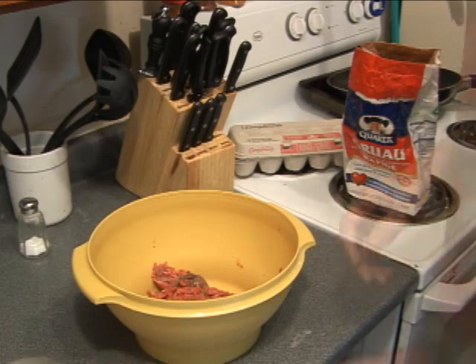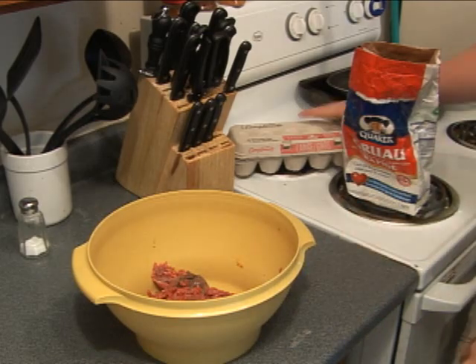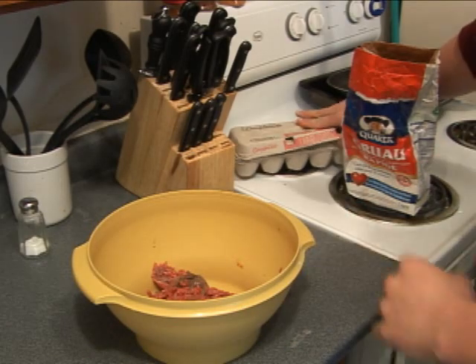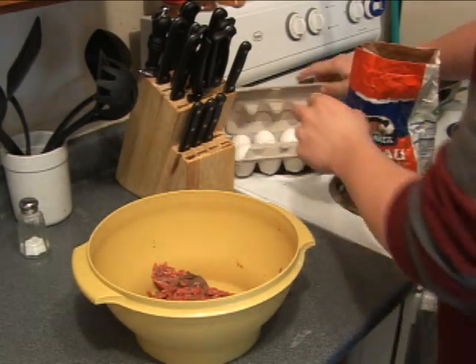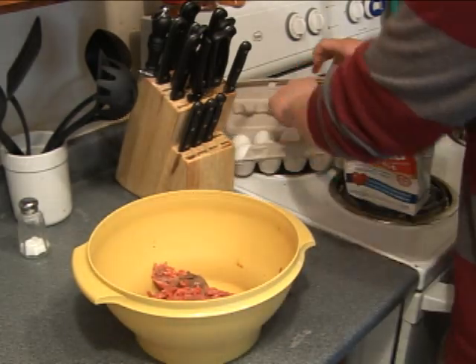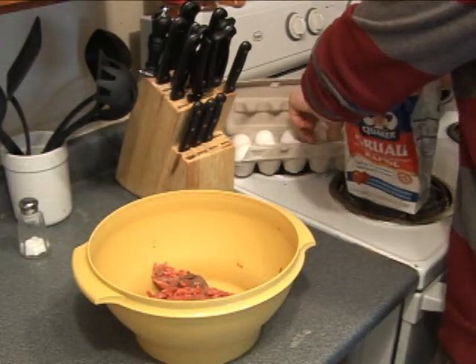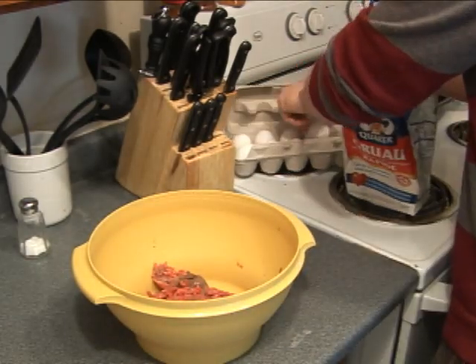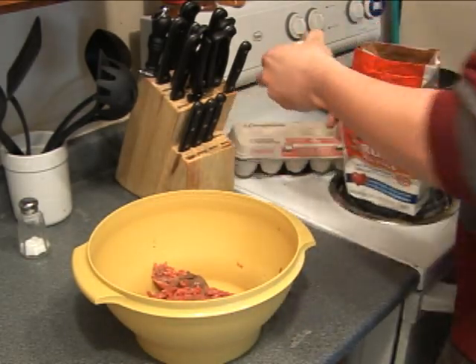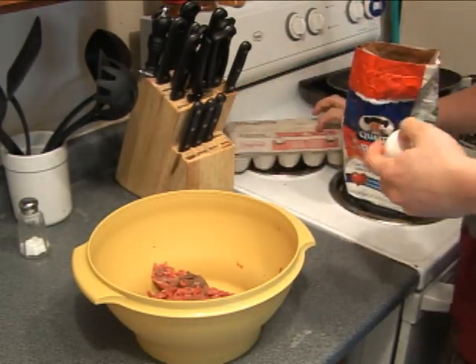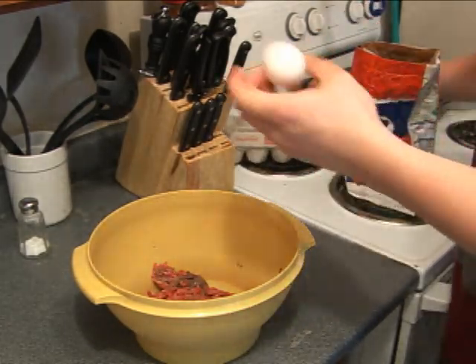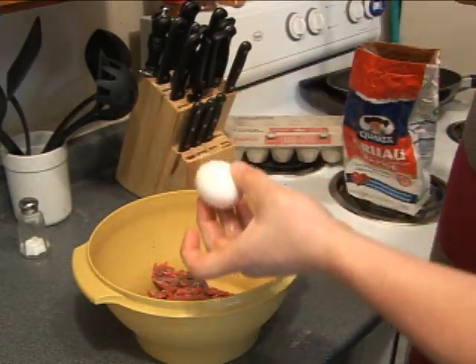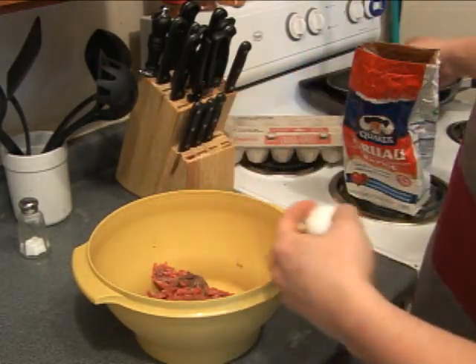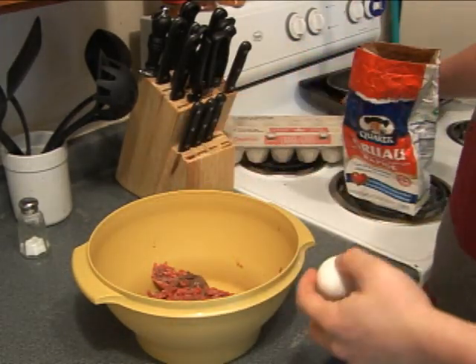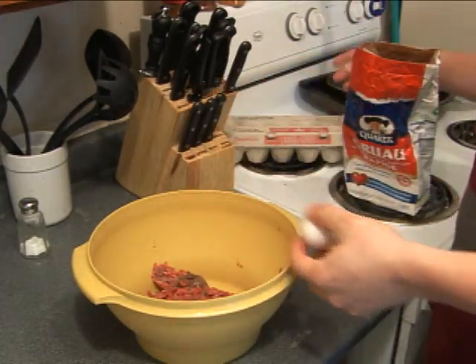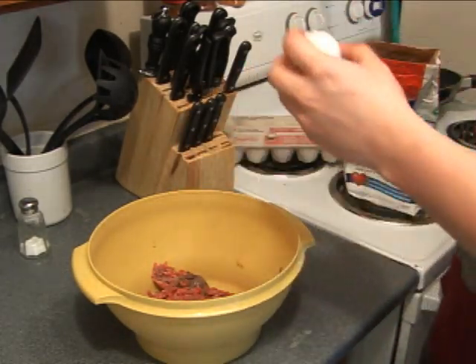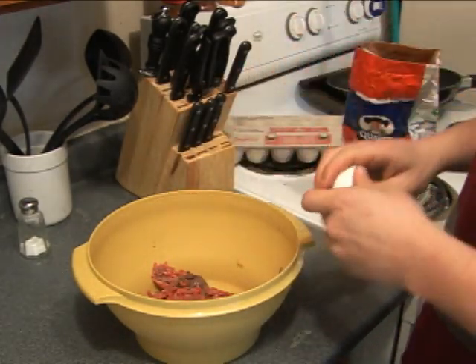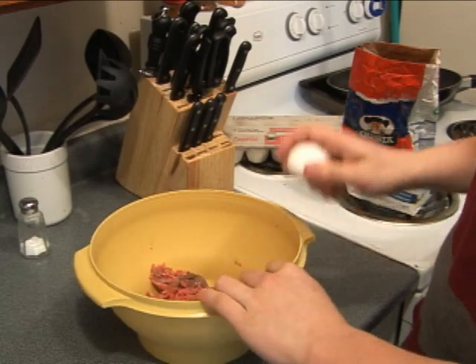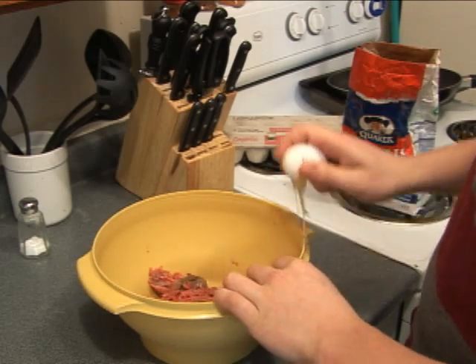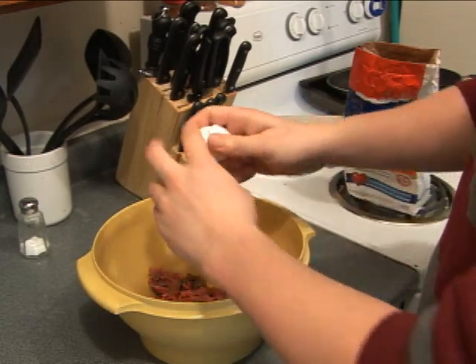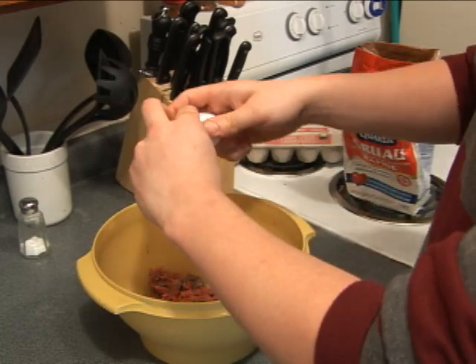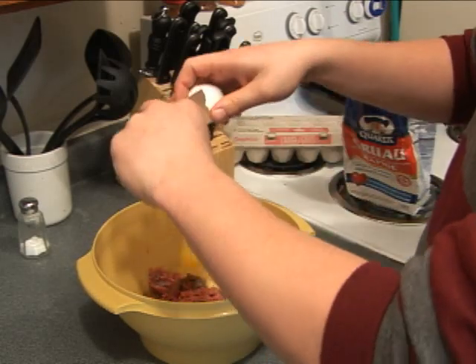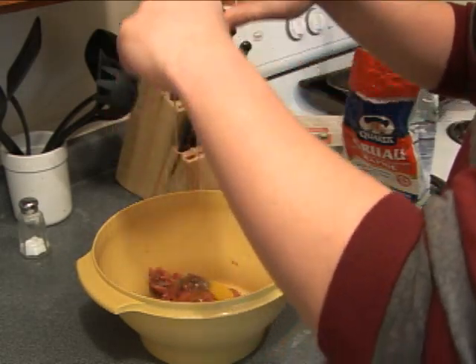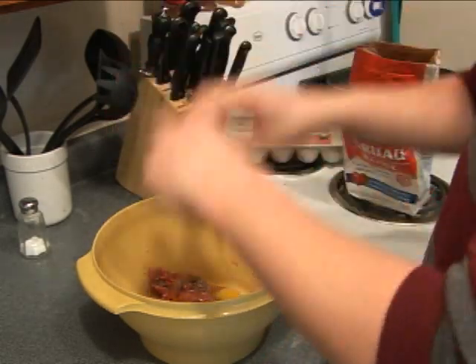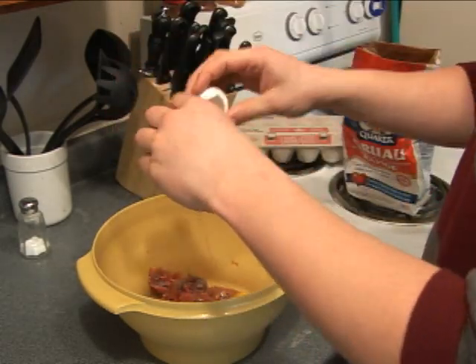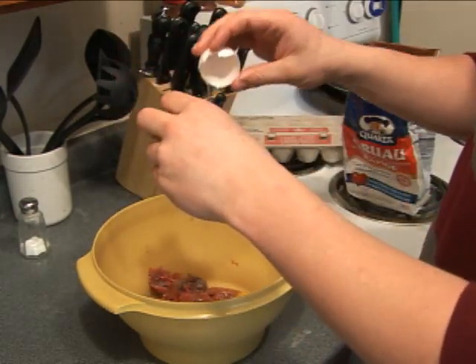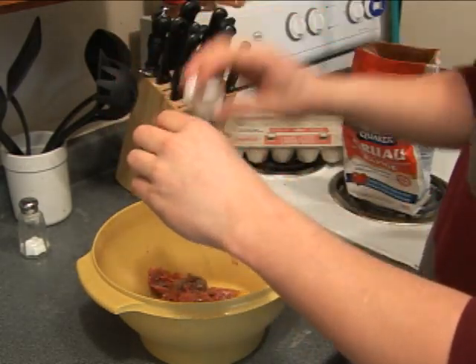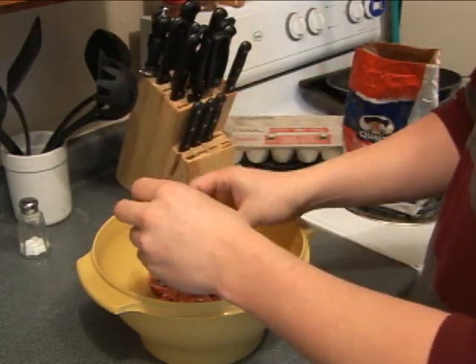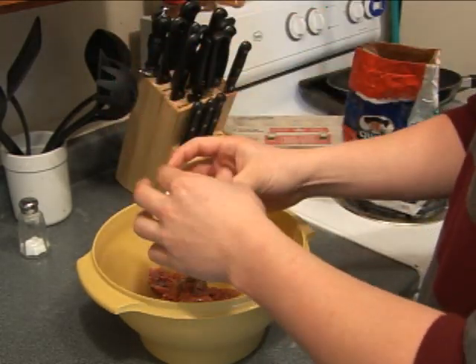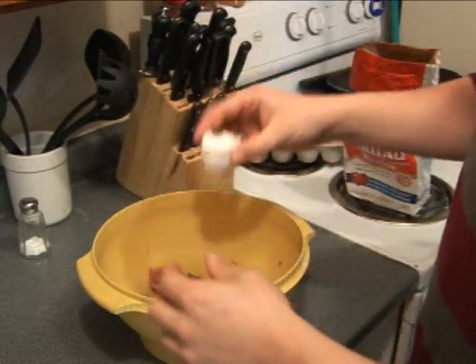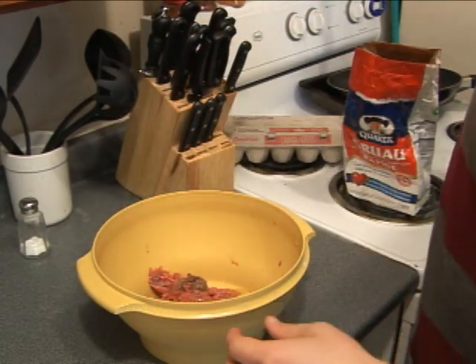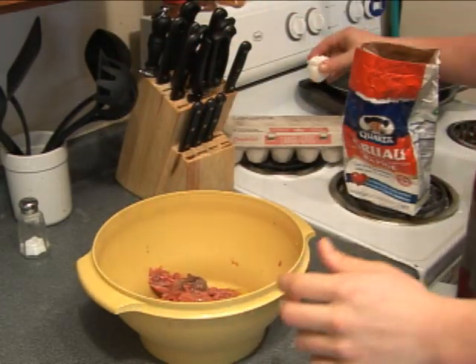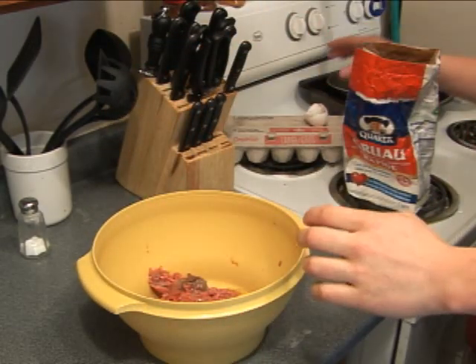An egg. Grab one of these trusty eggs, crack that bad boy, throw it in there. Egg's done.